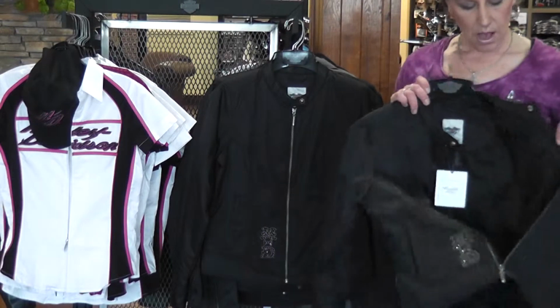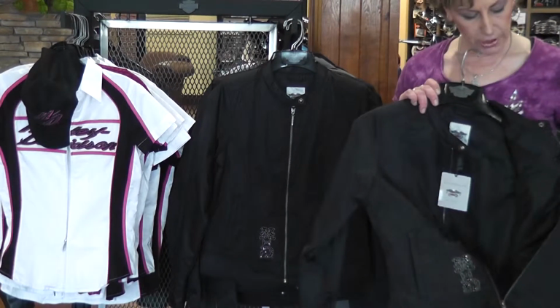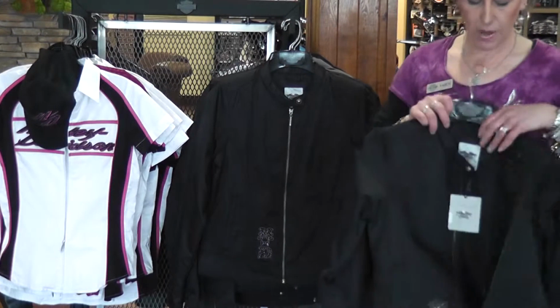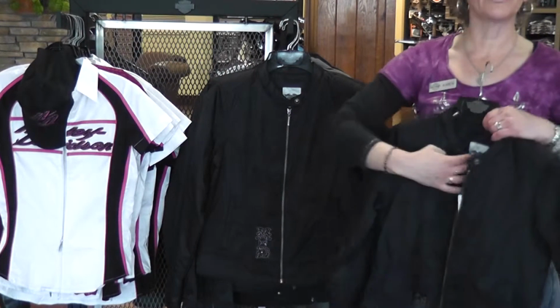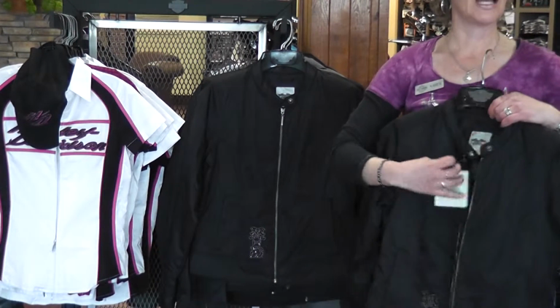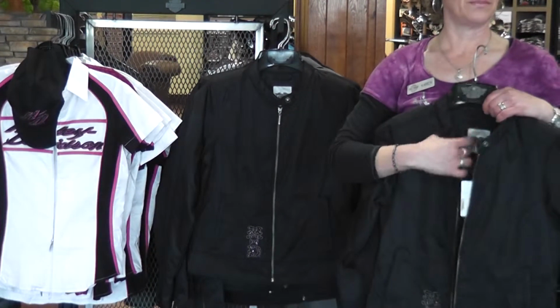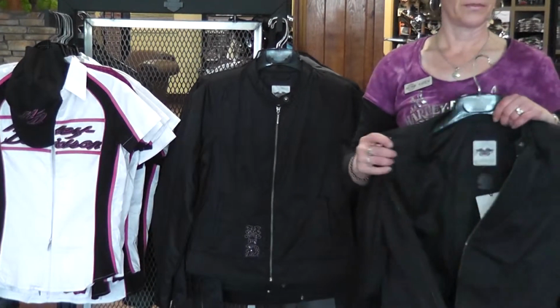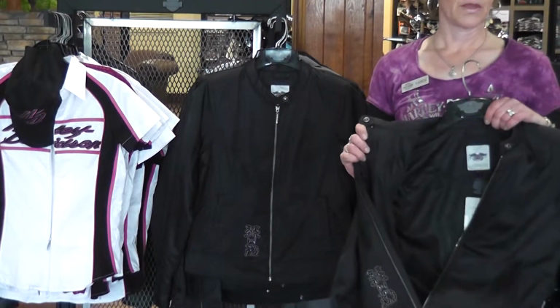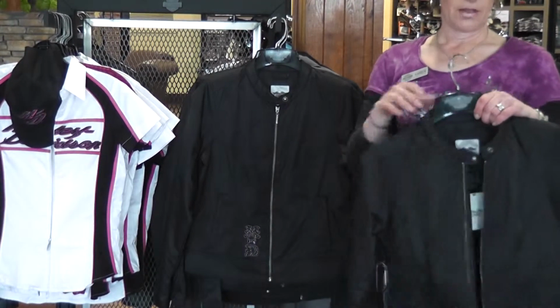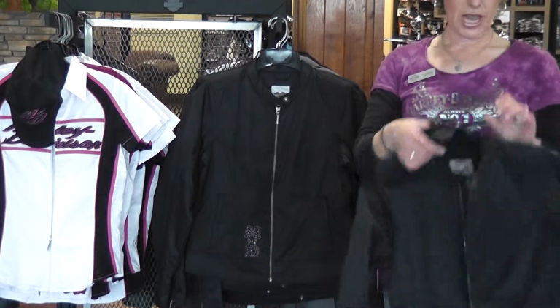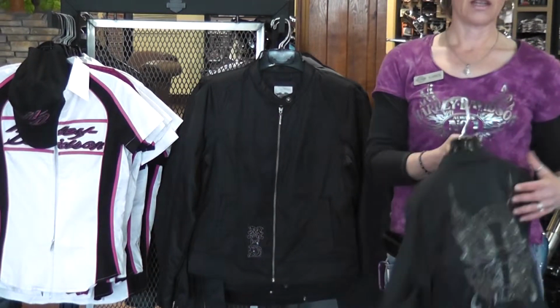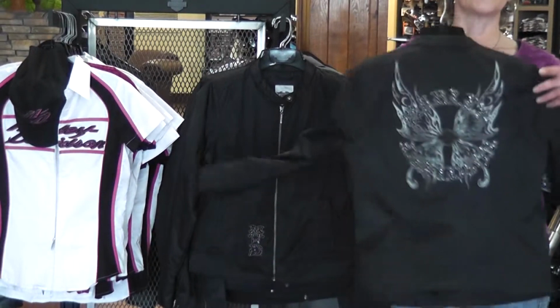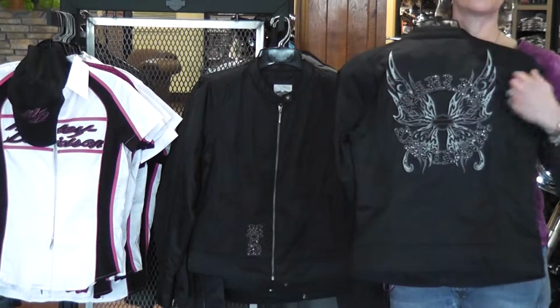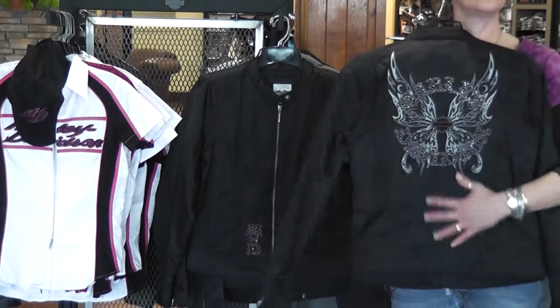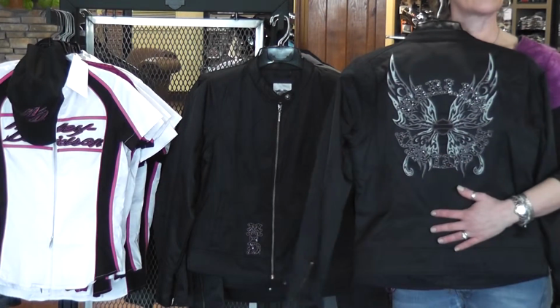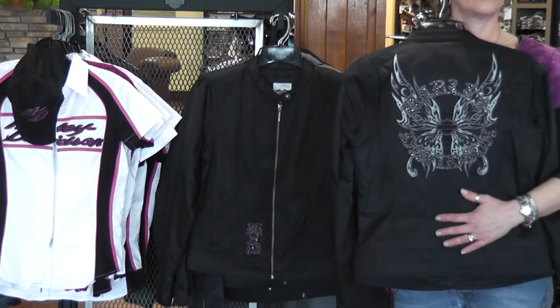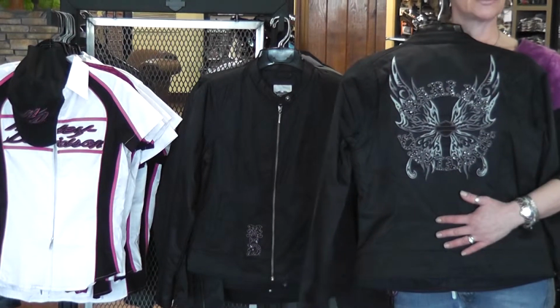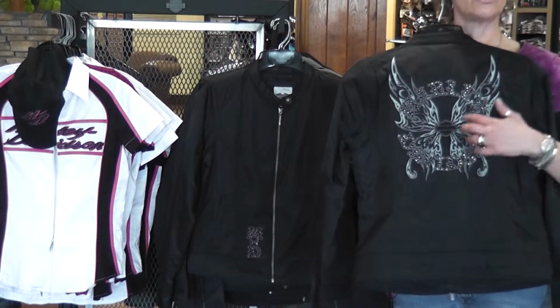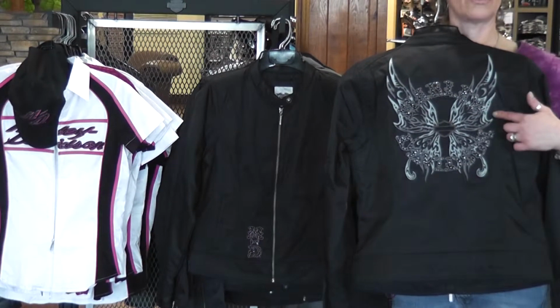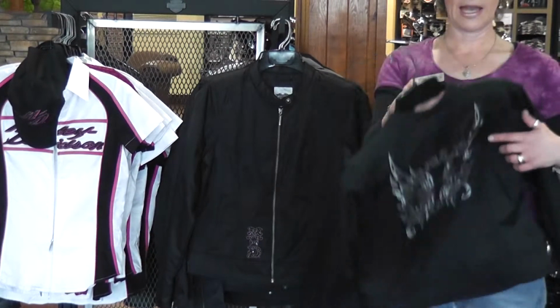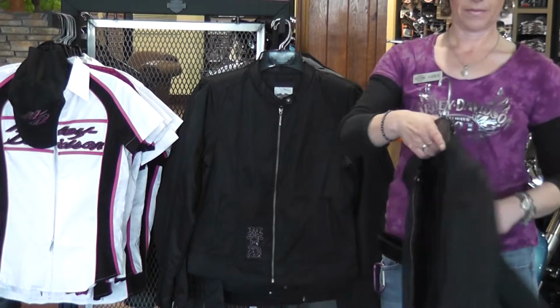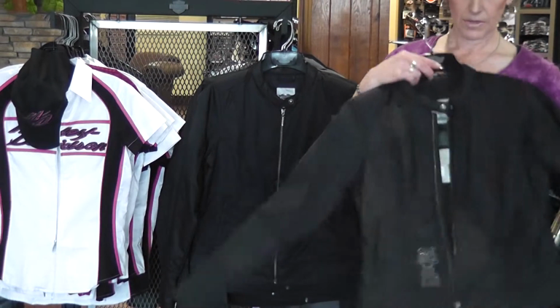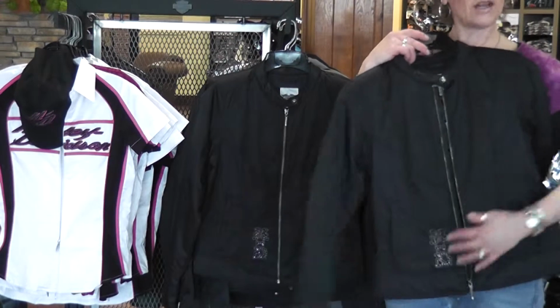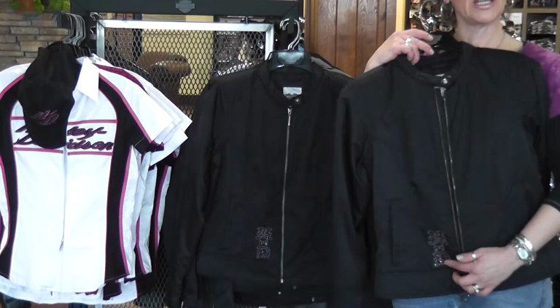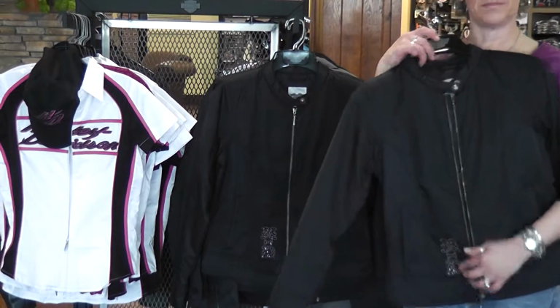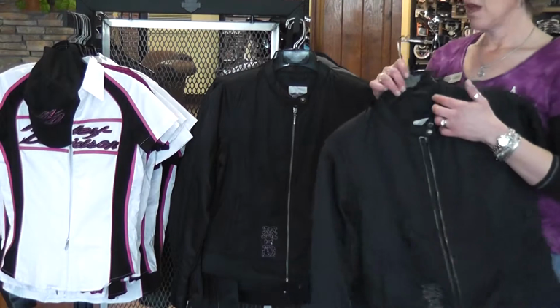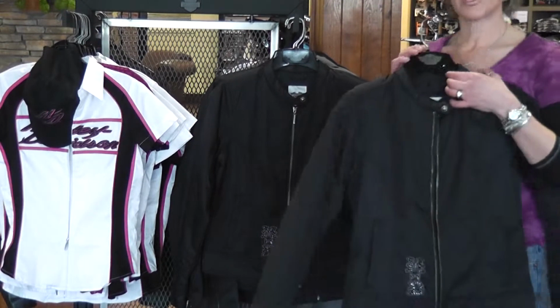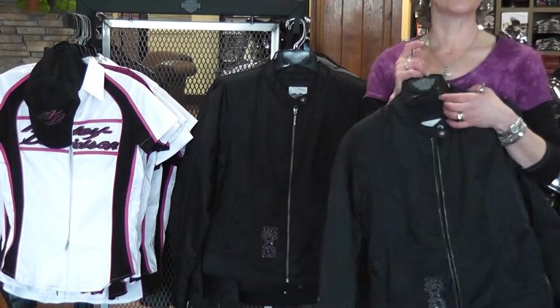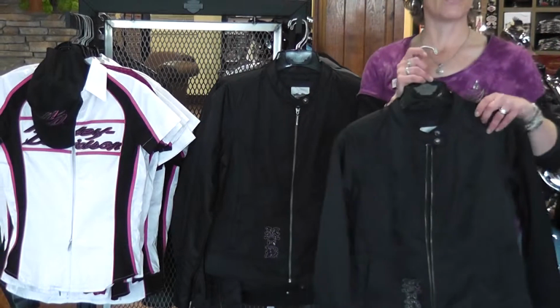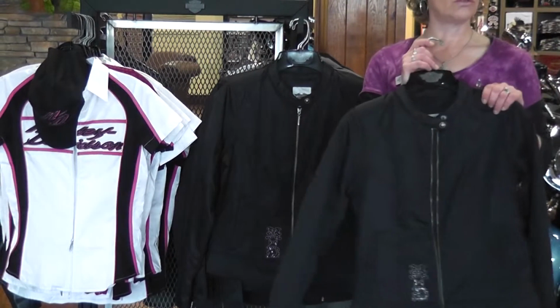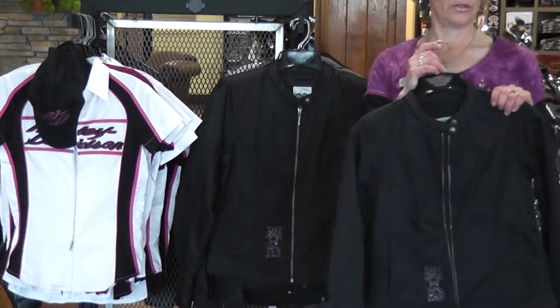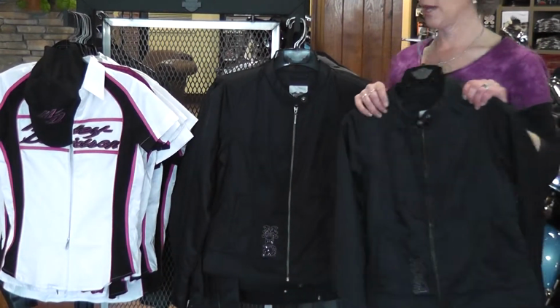It also has a pocket on the inside. This jacket is embroidered with rhinestones on the back and on the front hip. This jacket runs small through 2X.